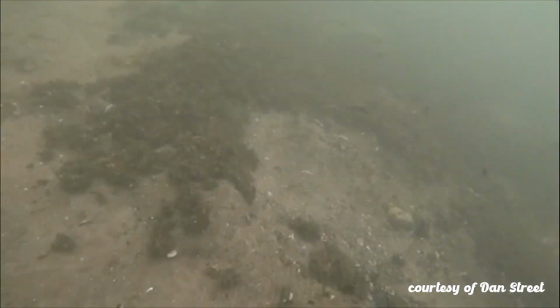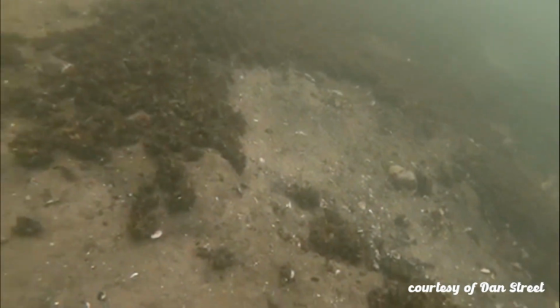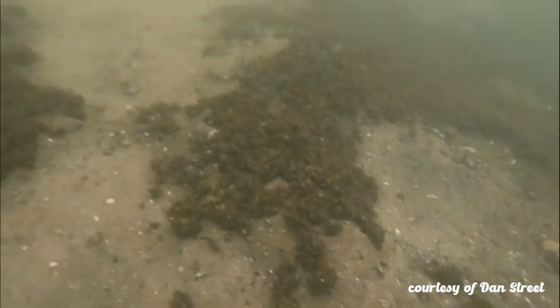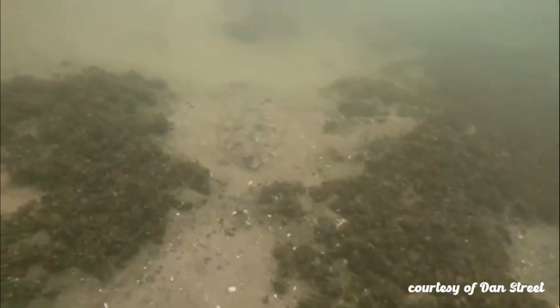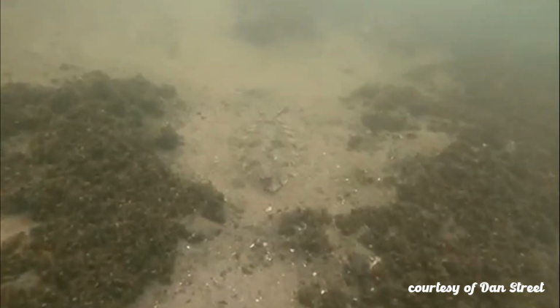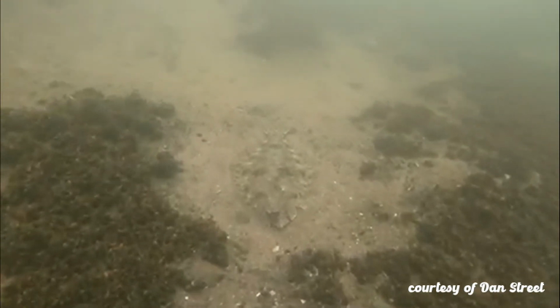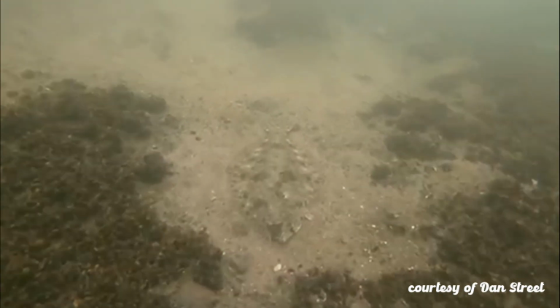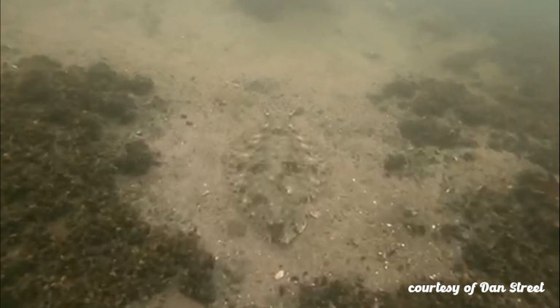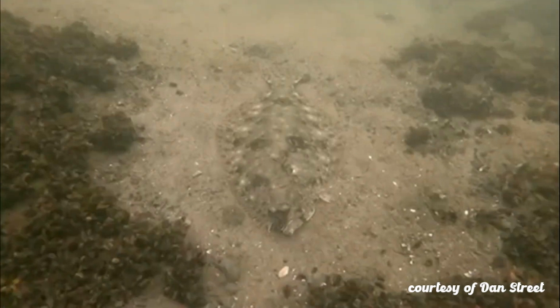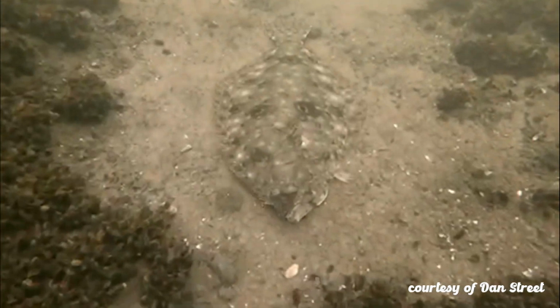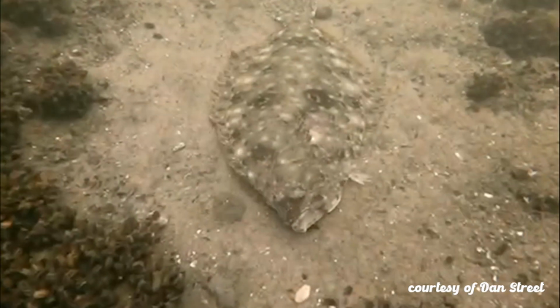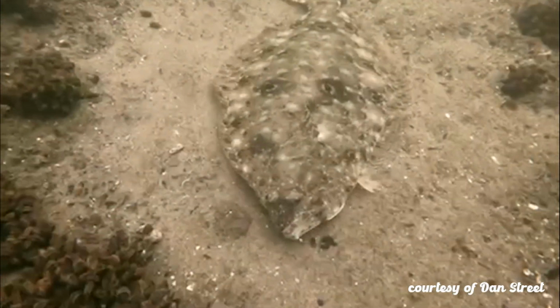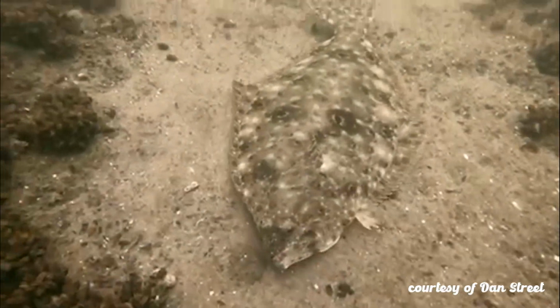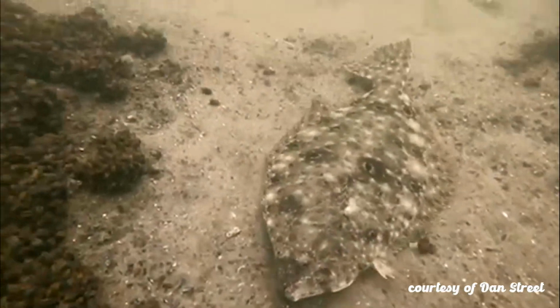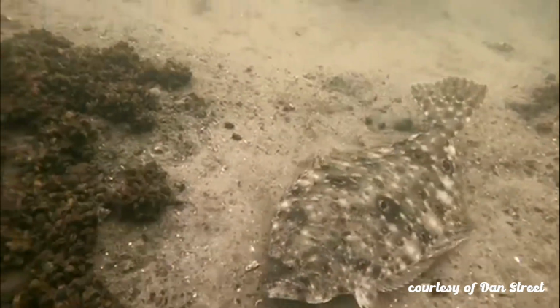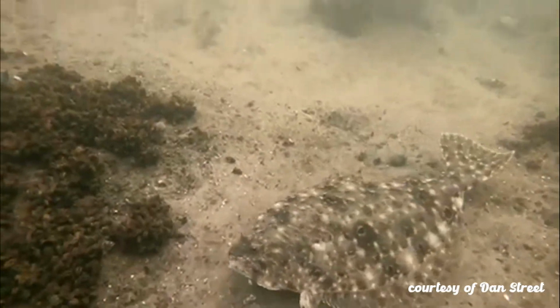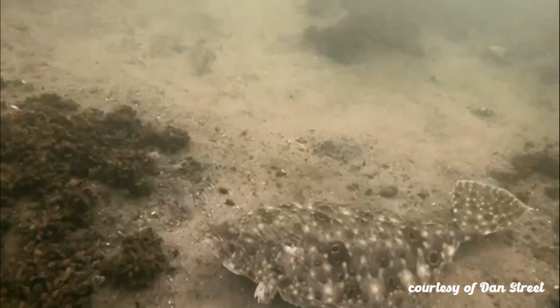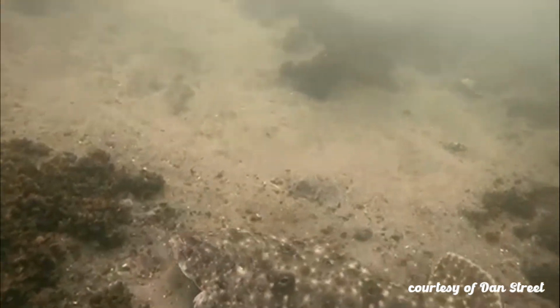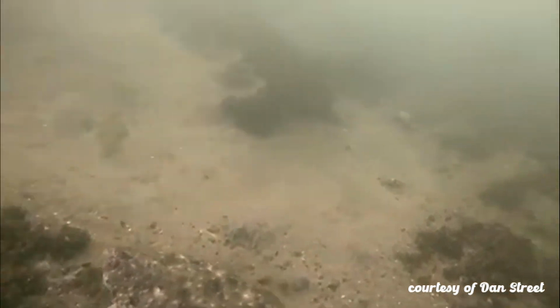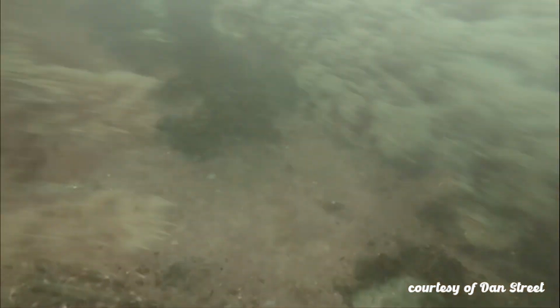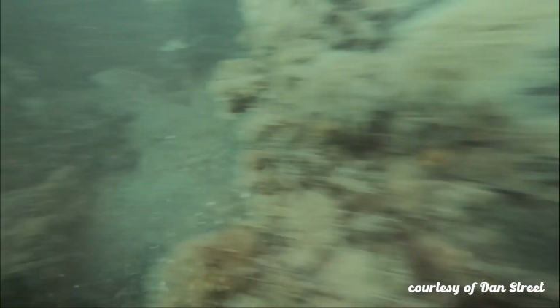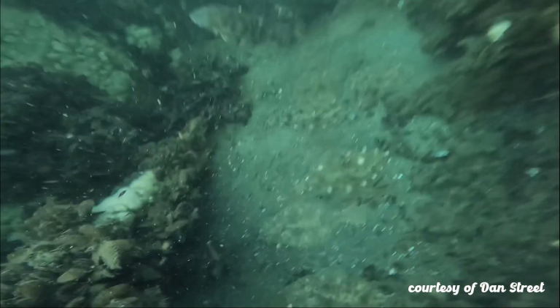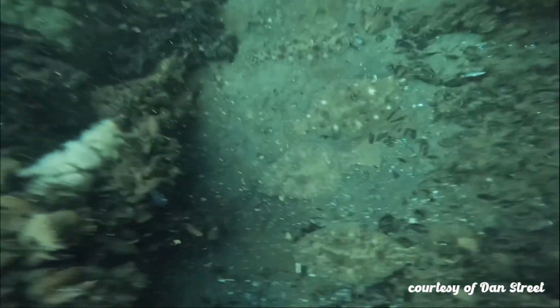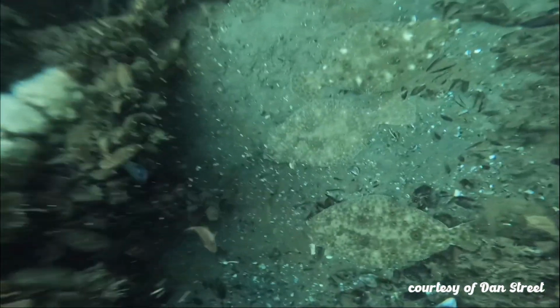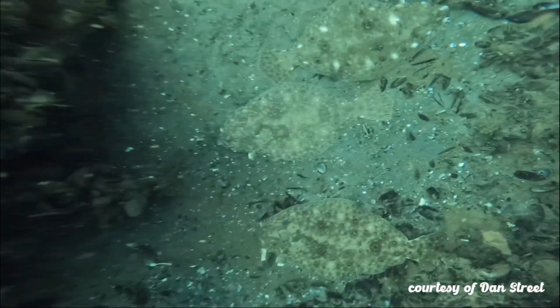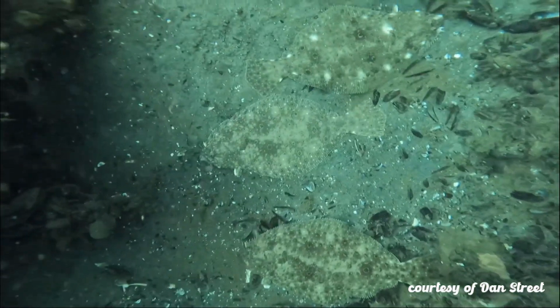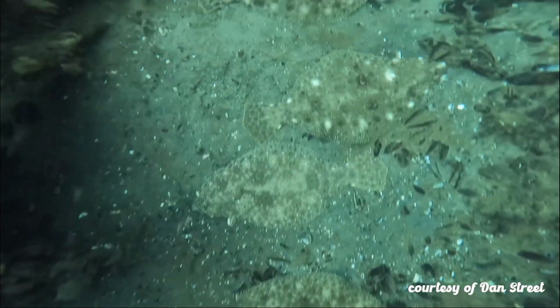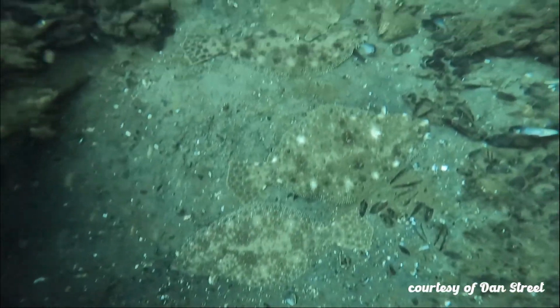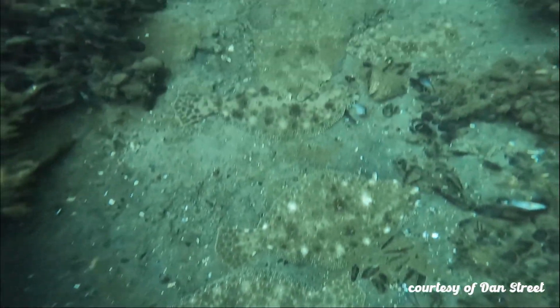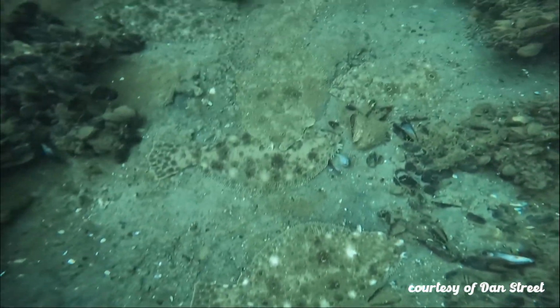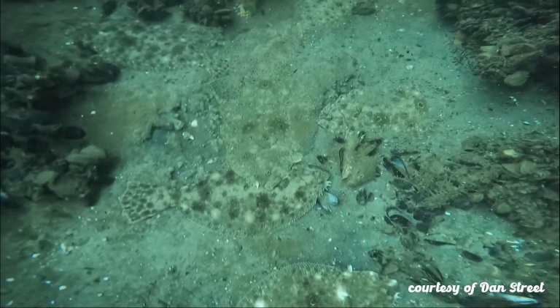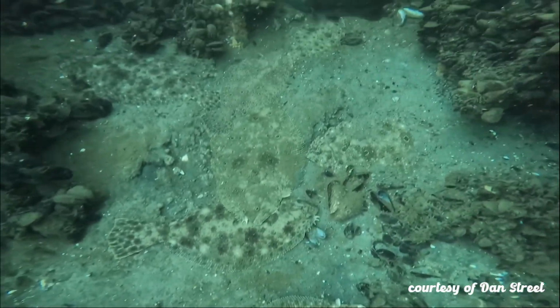As they grow, the bones on the right side of their skull grow faster than the left, causing the right eye and nostril to migrate to the left side, making them excellent ambush predators.